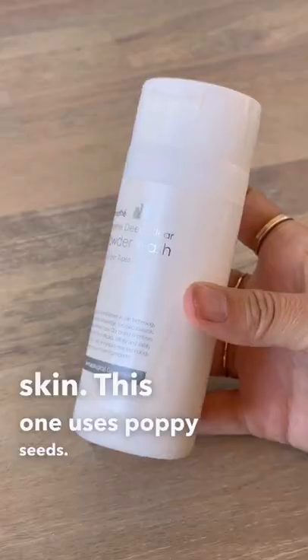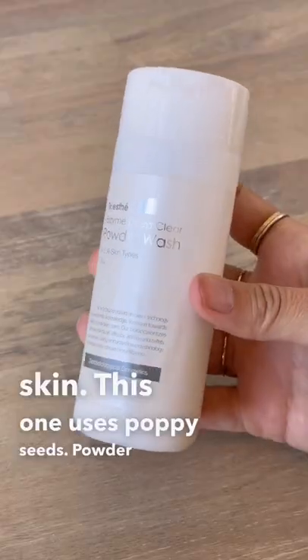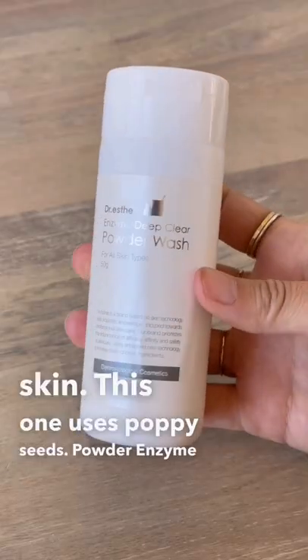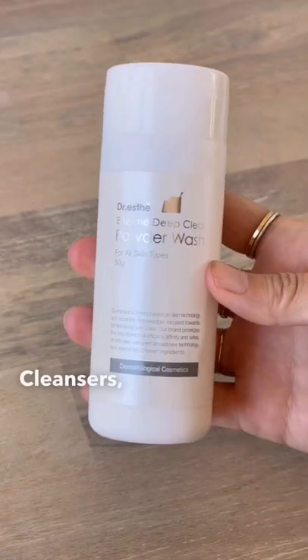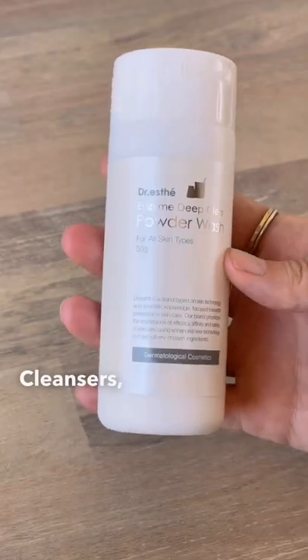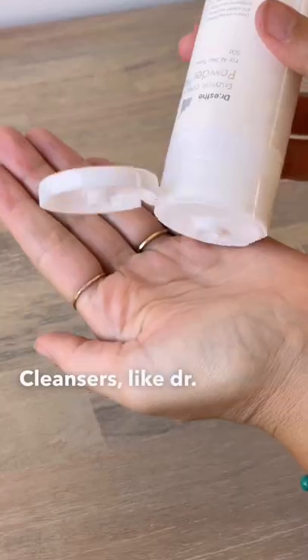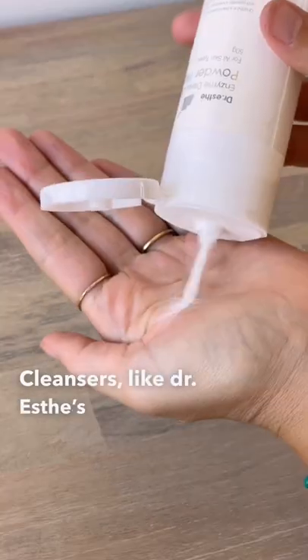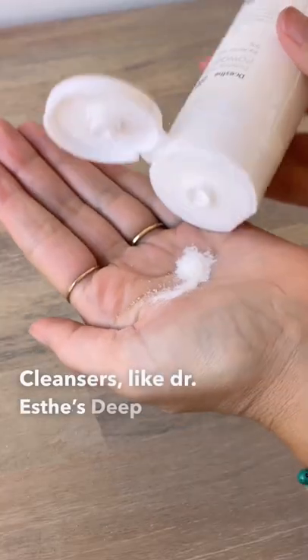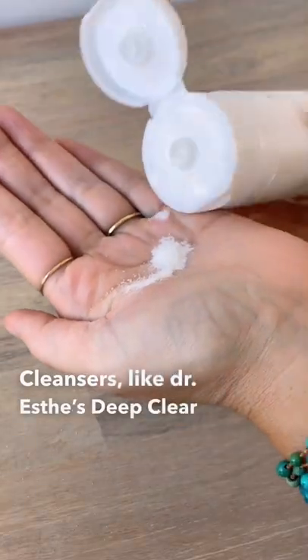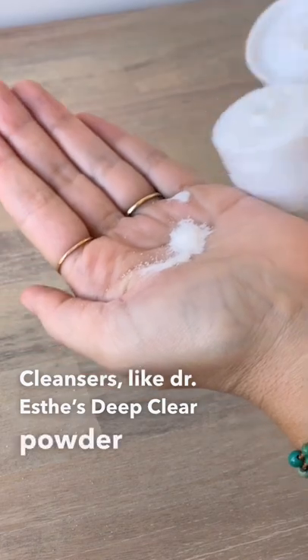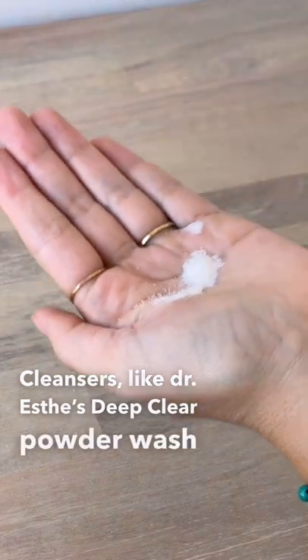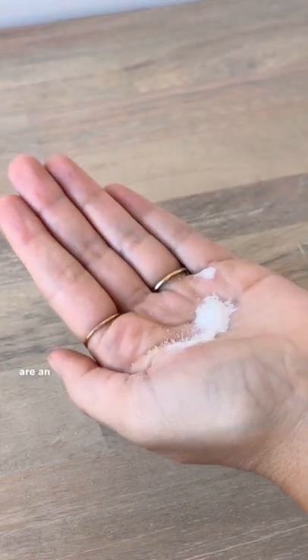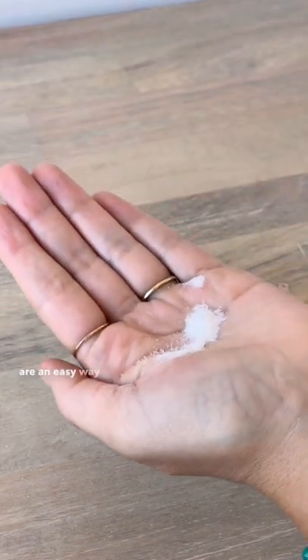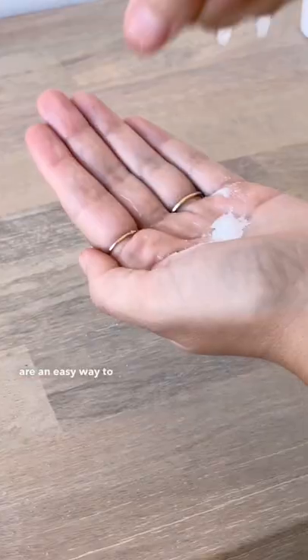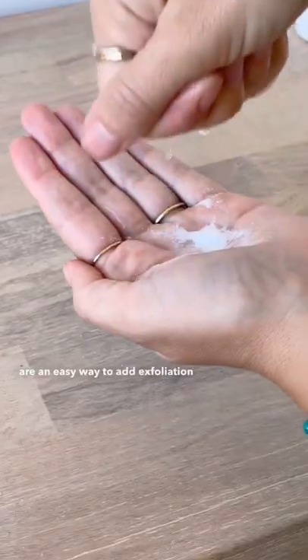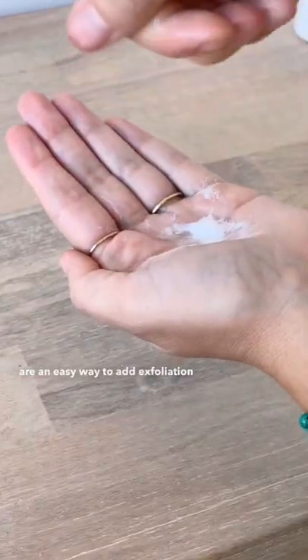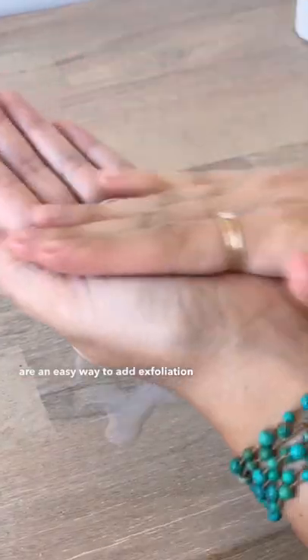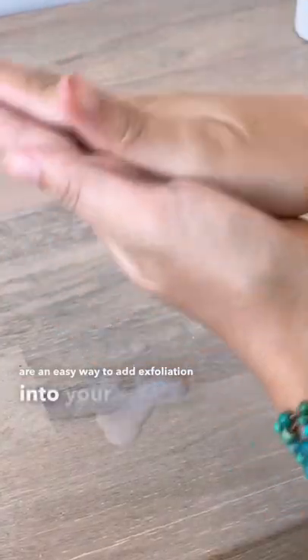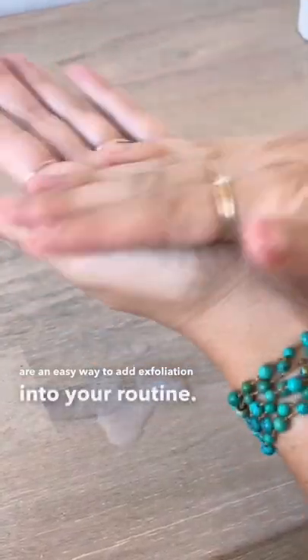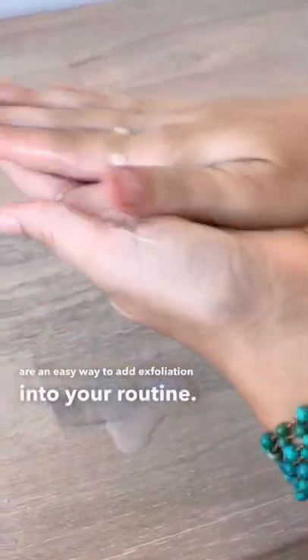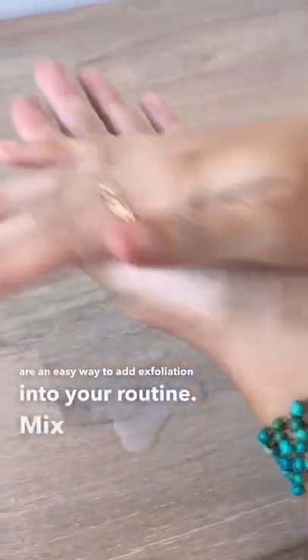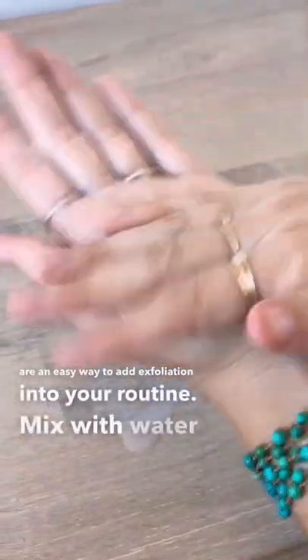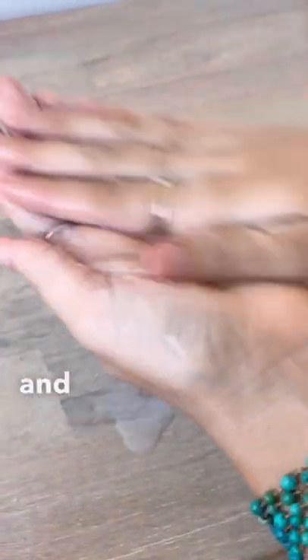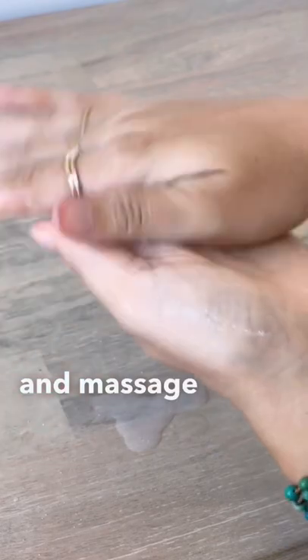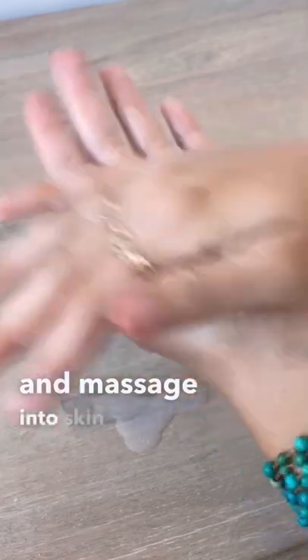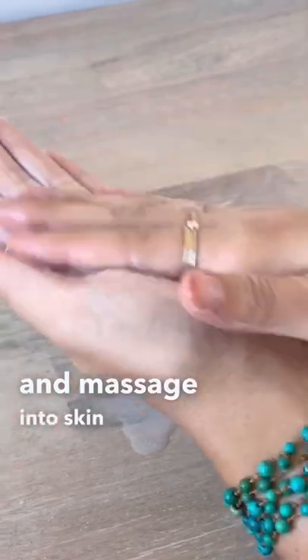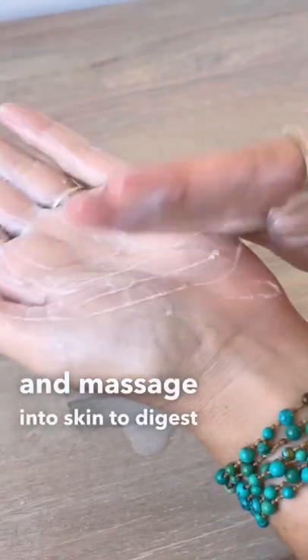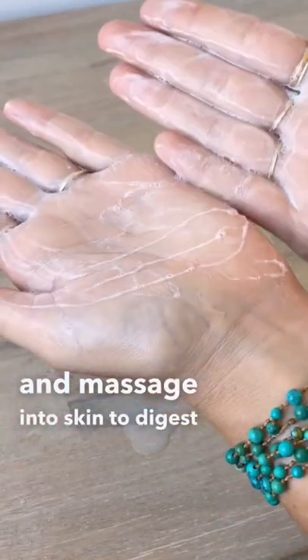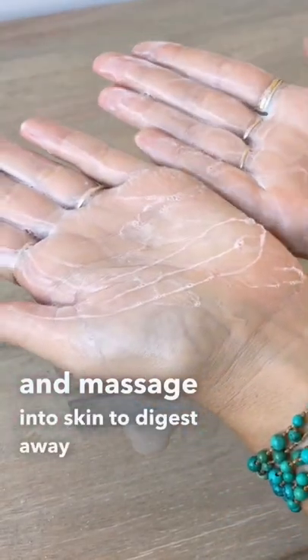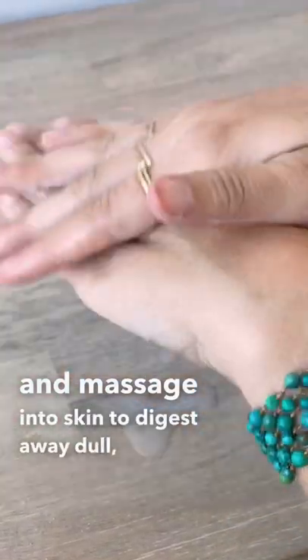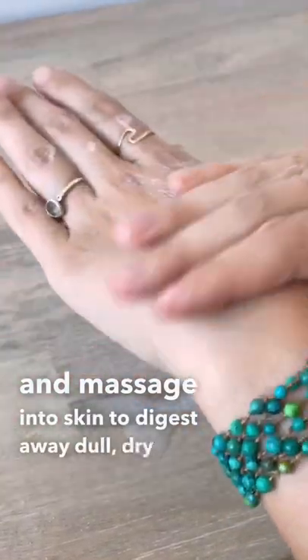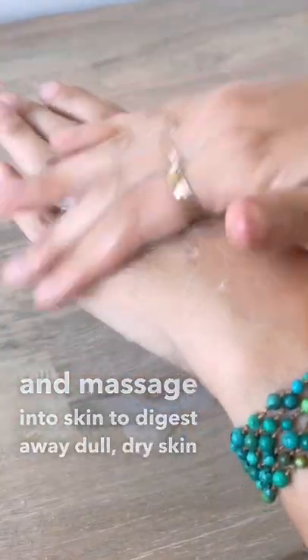Powder enzyme cleansers like Dr. Estee's Deep Clear Powder Wash are an easy way to add exfoliation into your routine. Mix with water and massage into skin to digest away dull, dry skin cells.